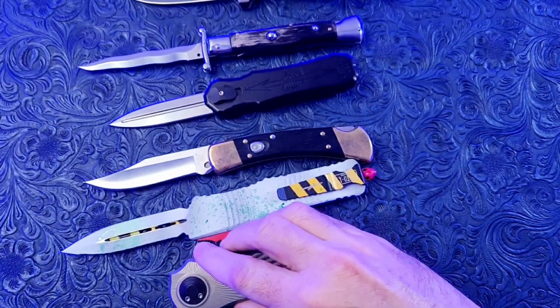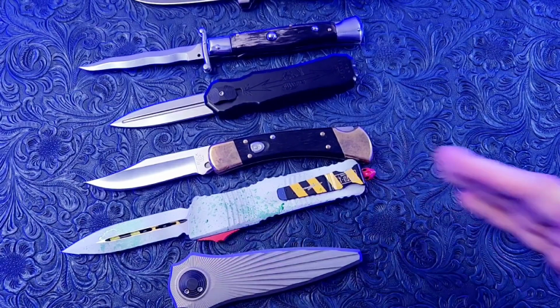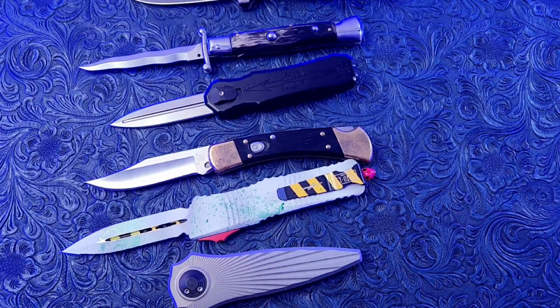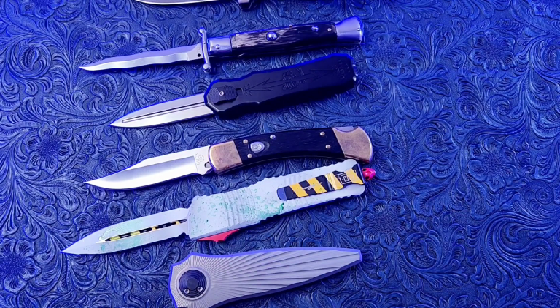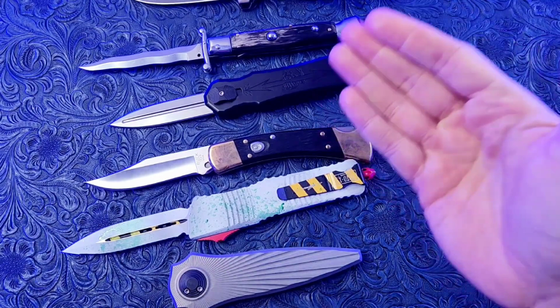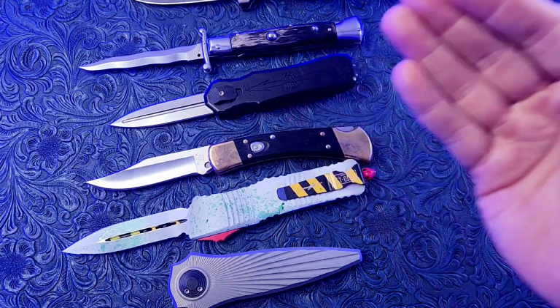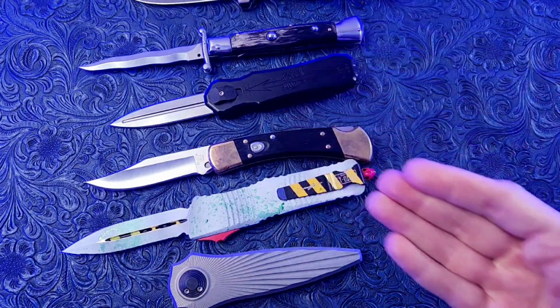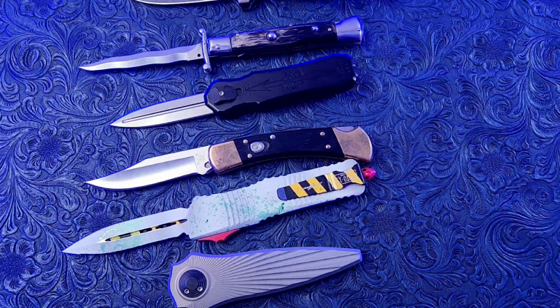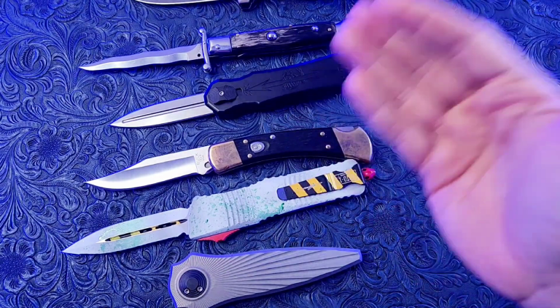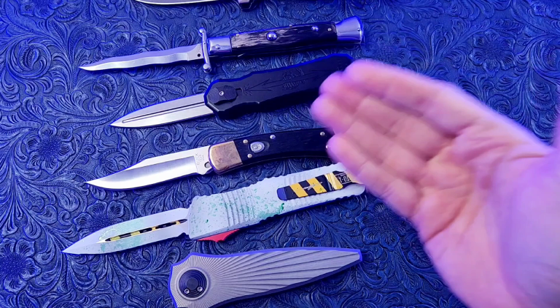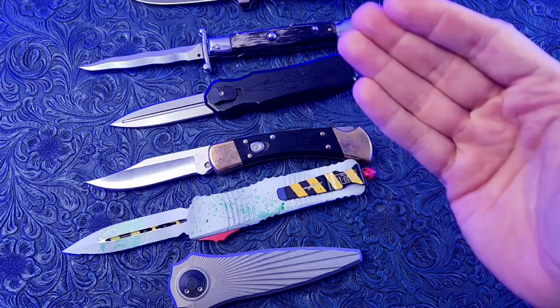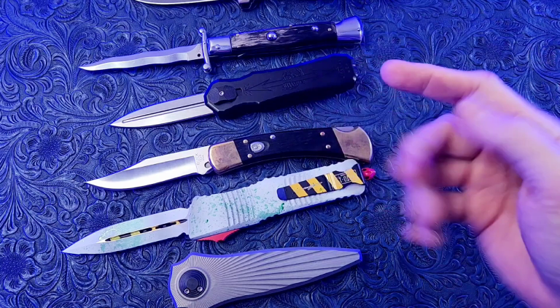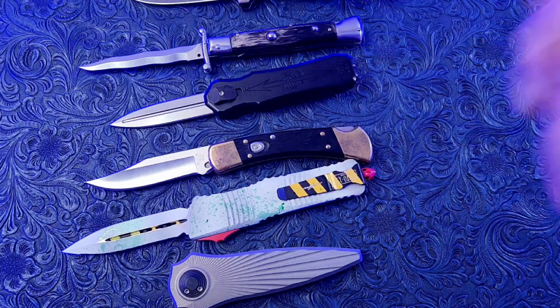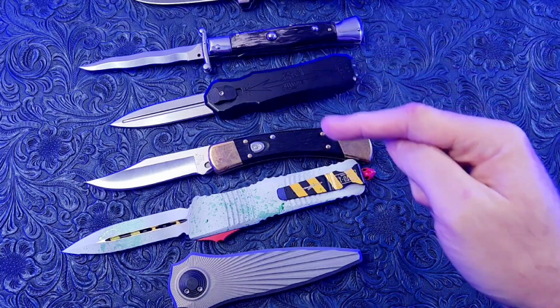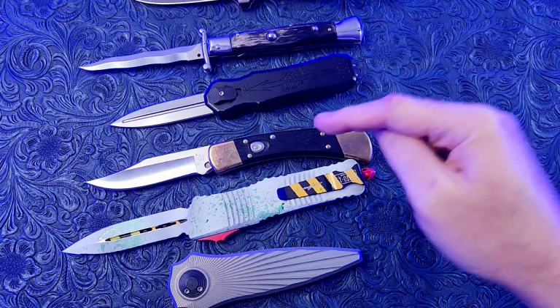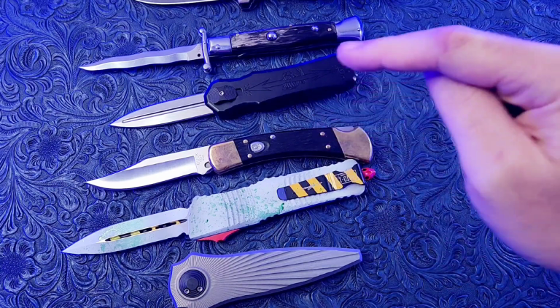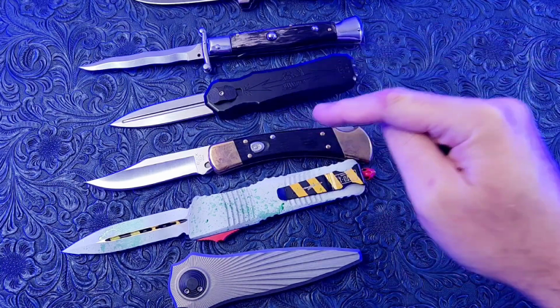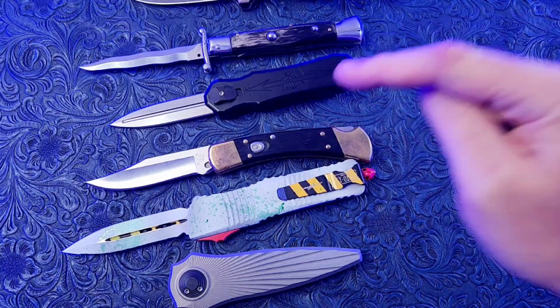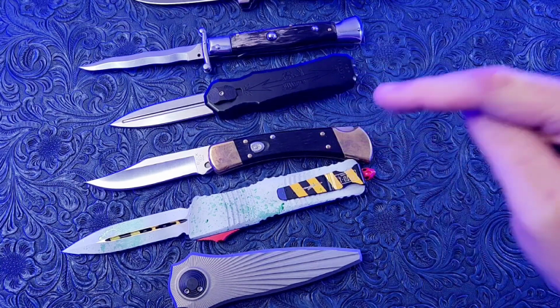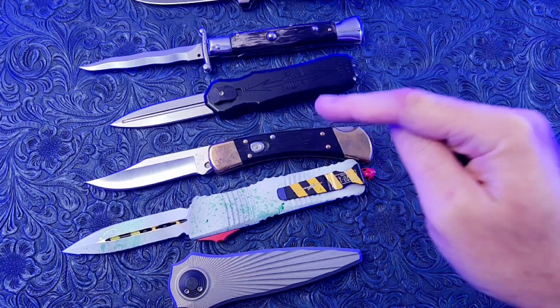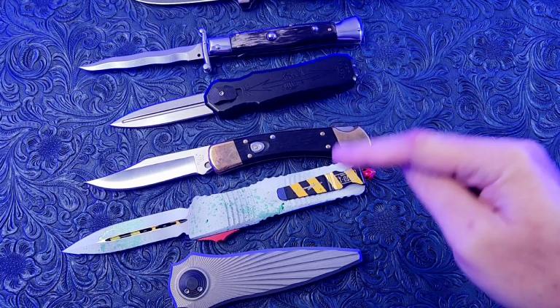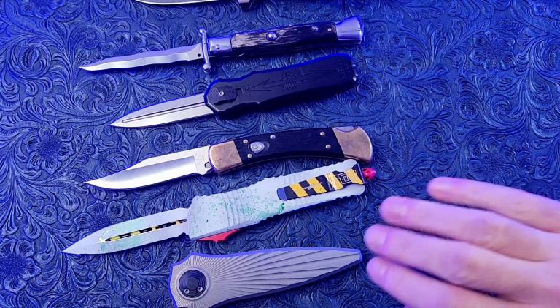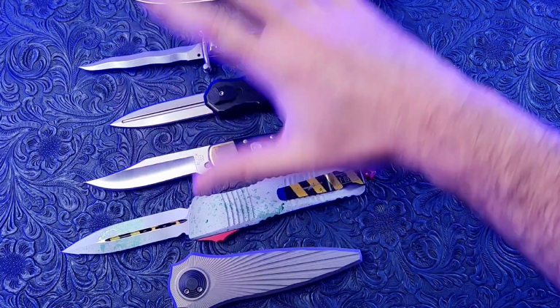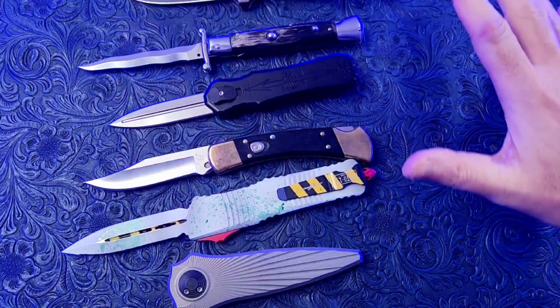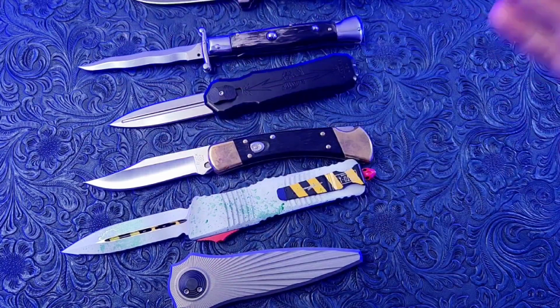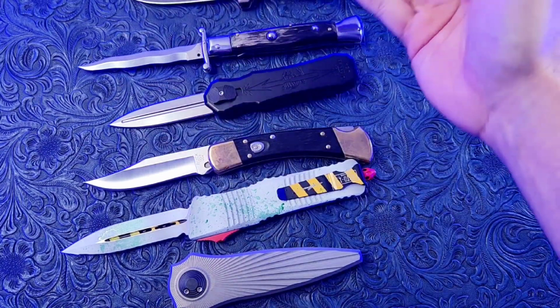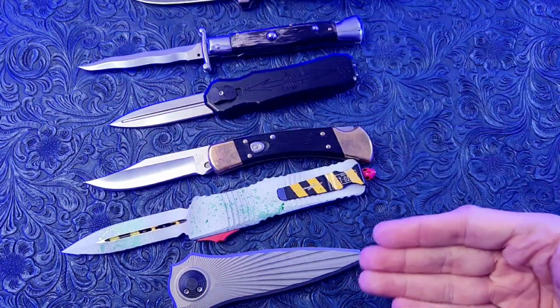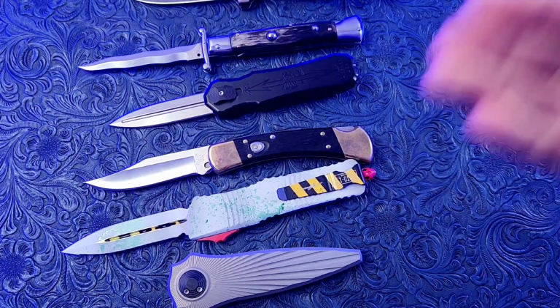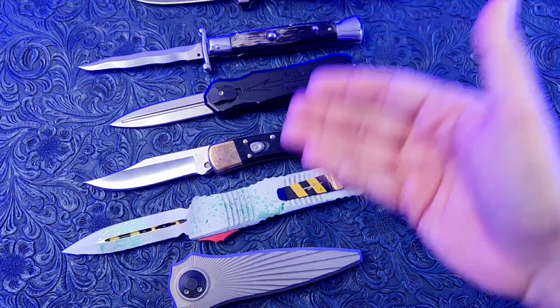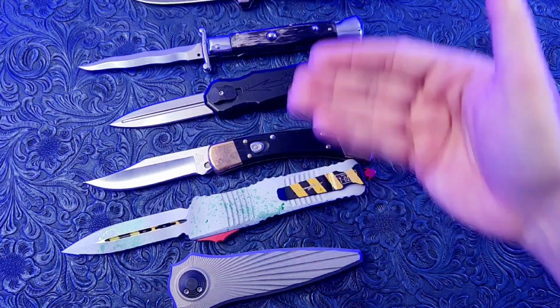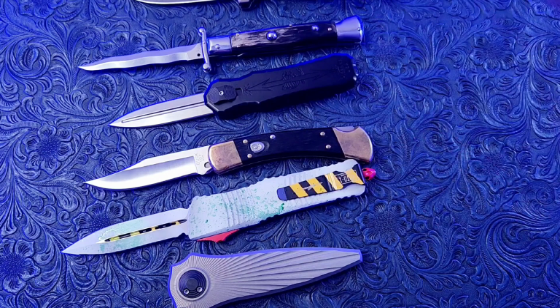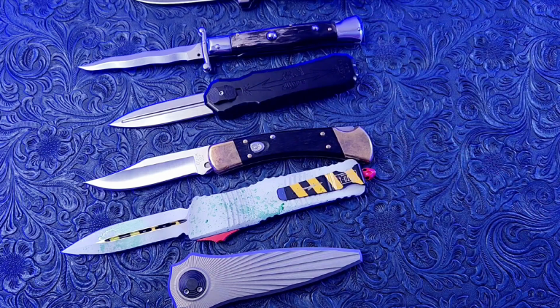So as you can see, there are a lot of different switchblades and a lot of different types of automatic knives. Switchblade is not a specific type of automatic knife — it is all of them, and is a general term for everything you see here on the table.